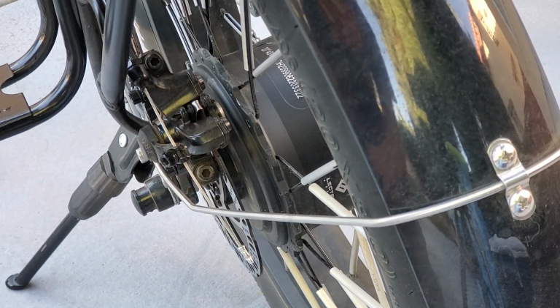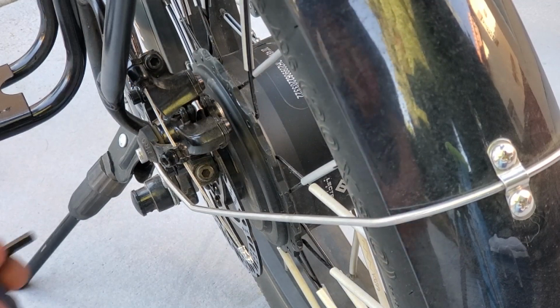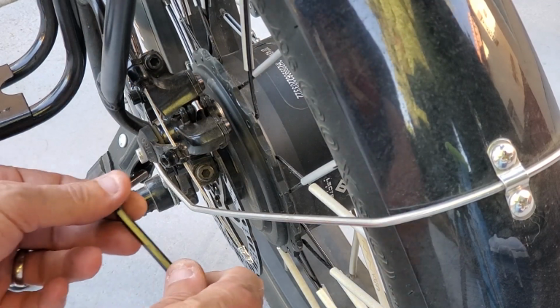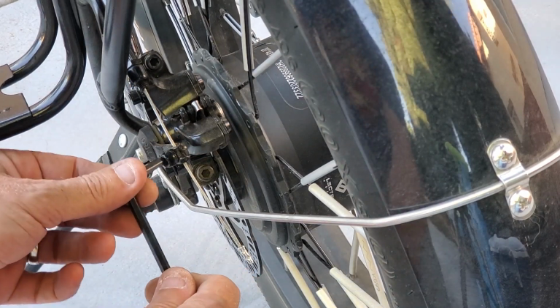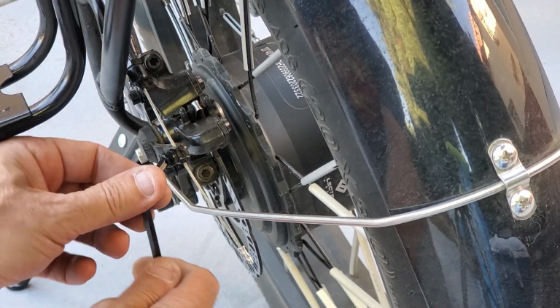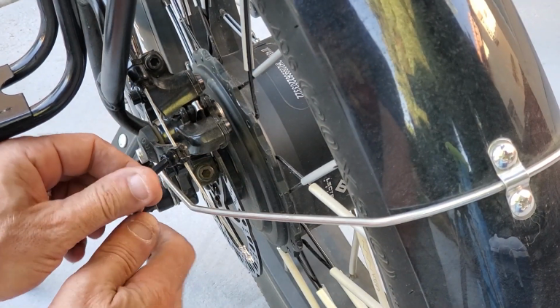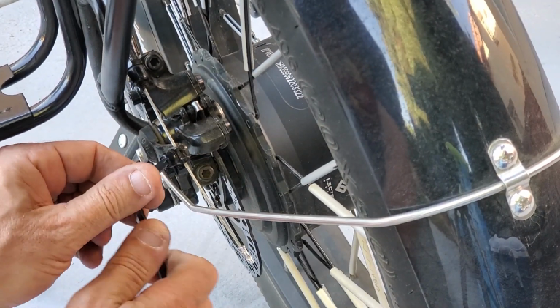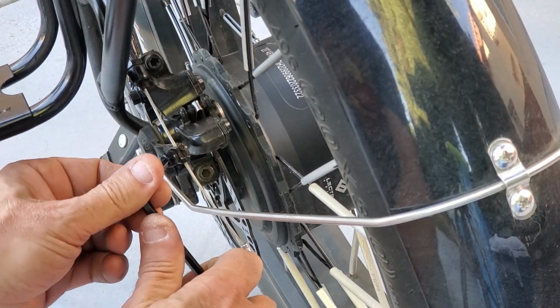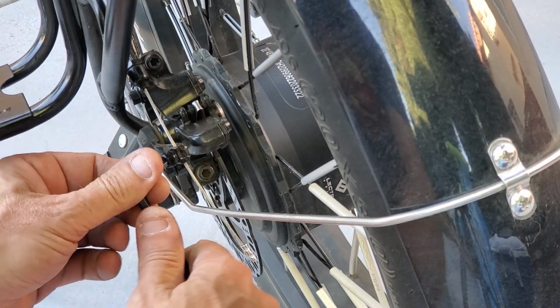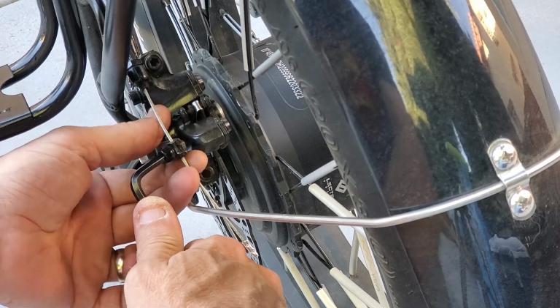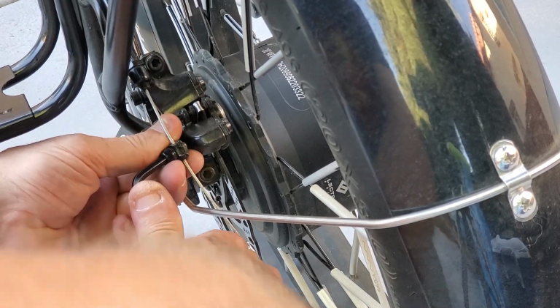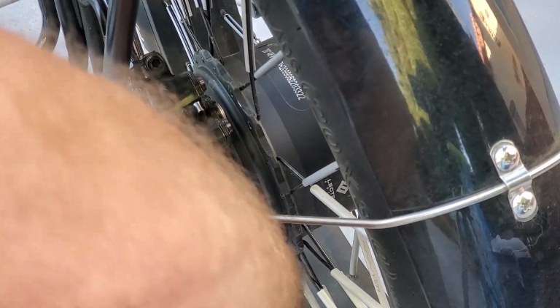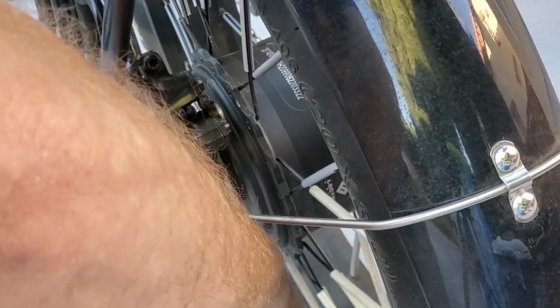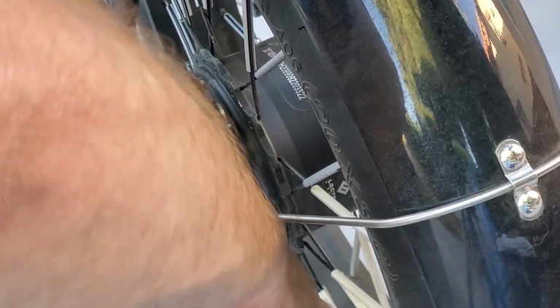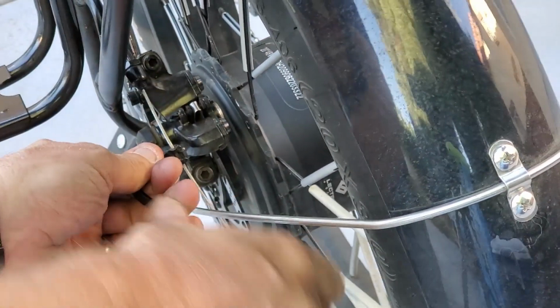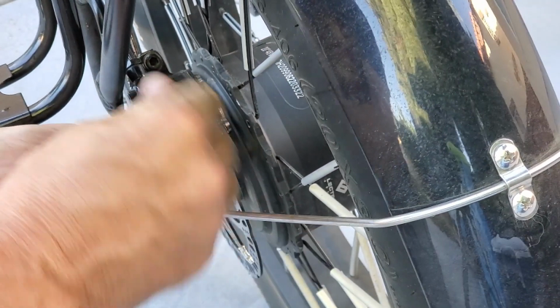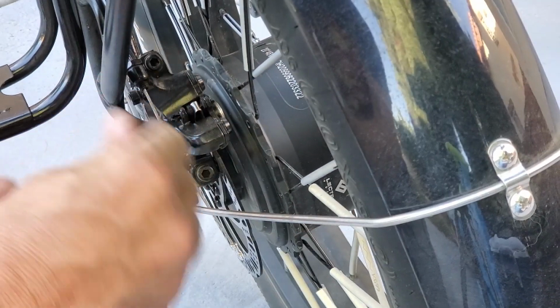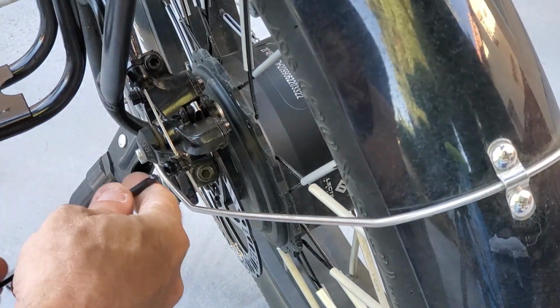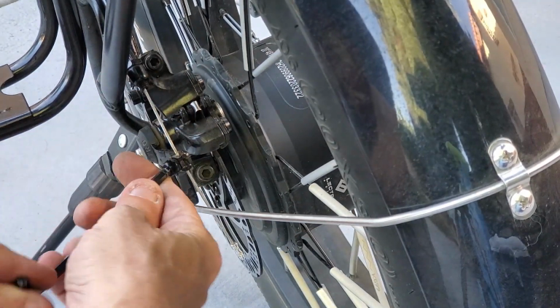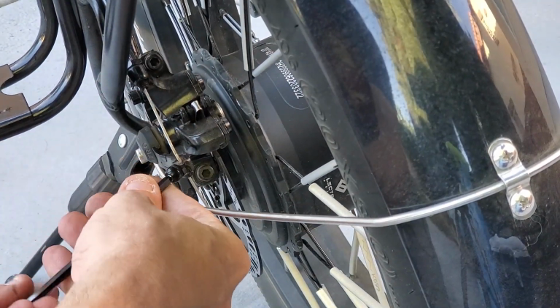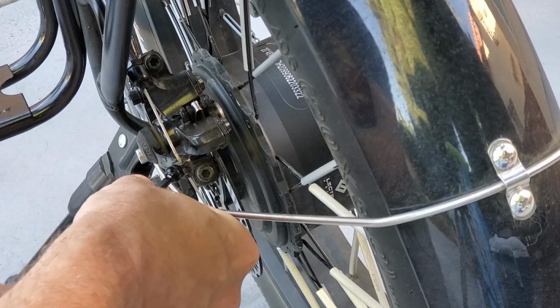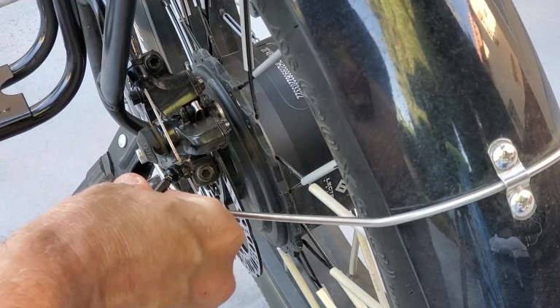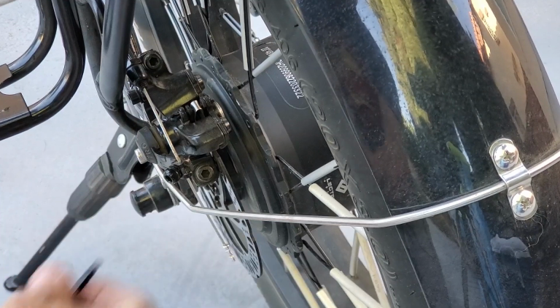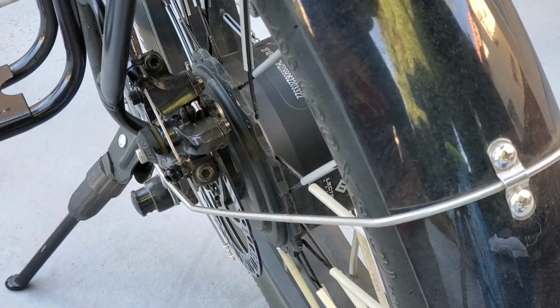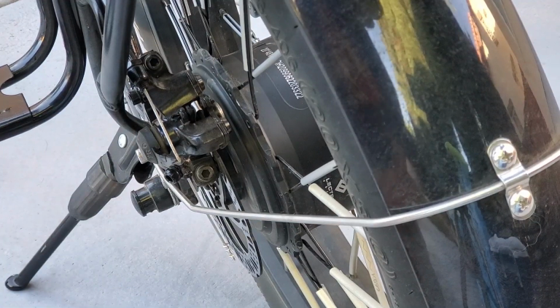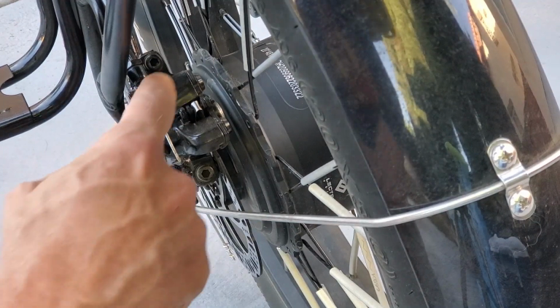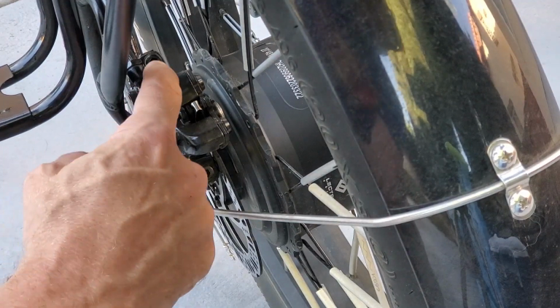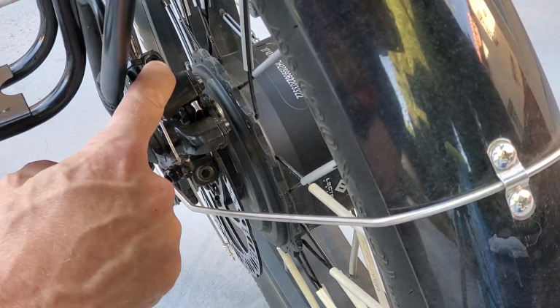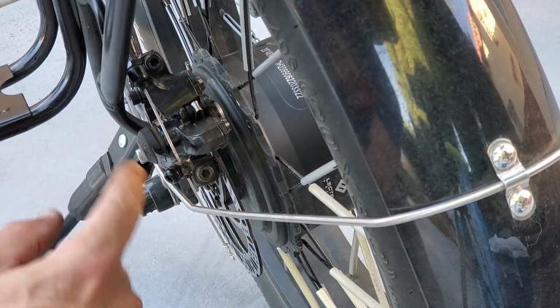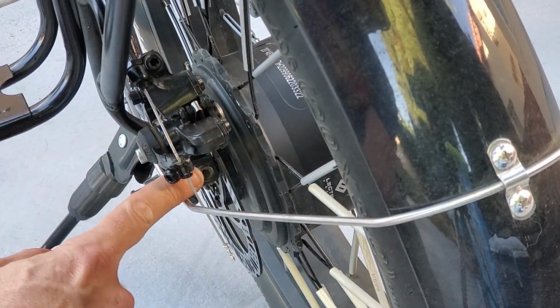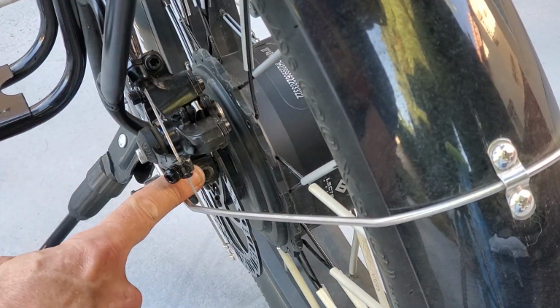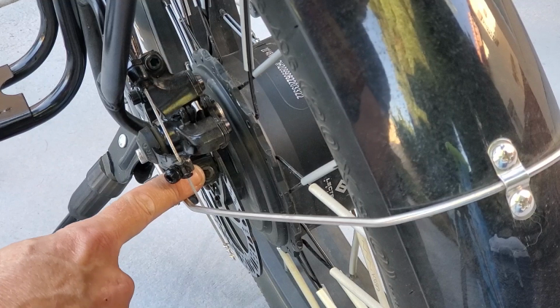So first thing we're going to do is loosen the bolt on the cable here, just to relieve pressure. Next thing we're going to do, we're going to take out this top and bottom bolt.